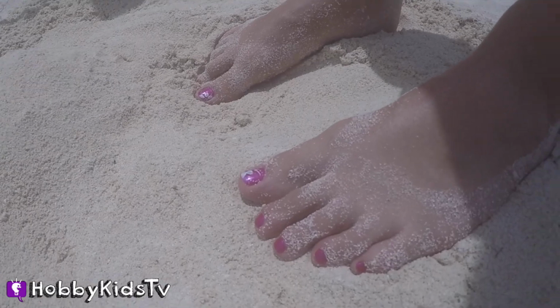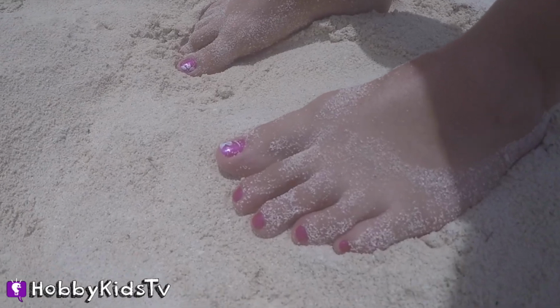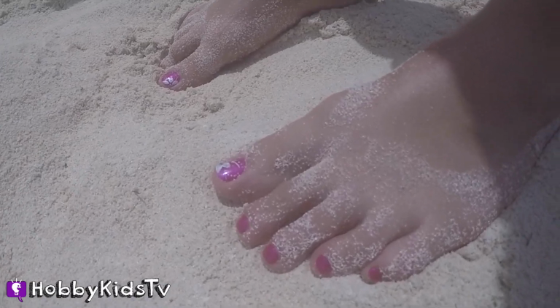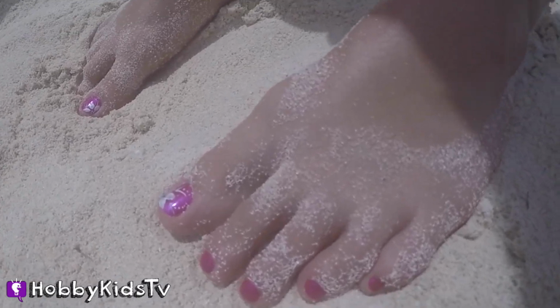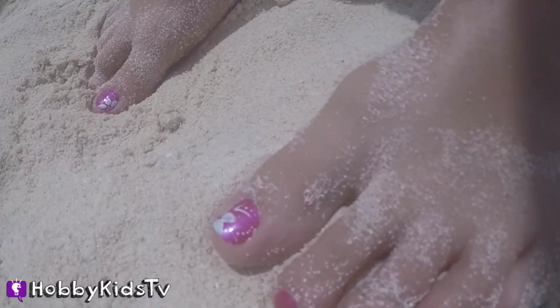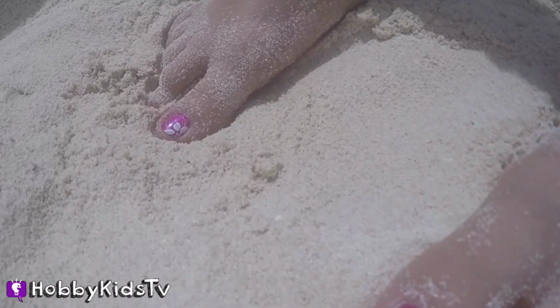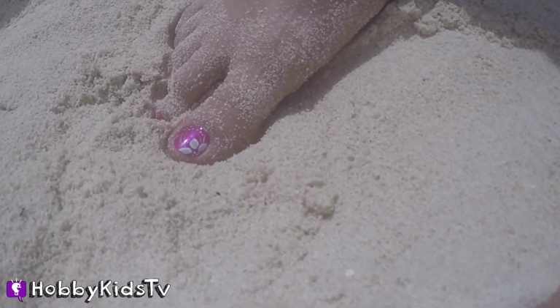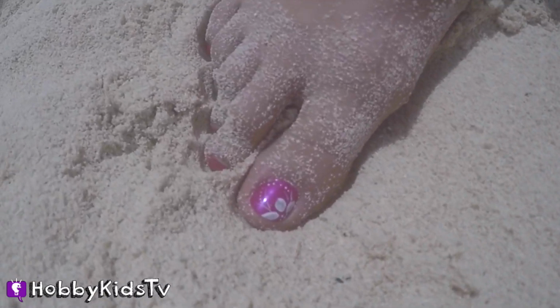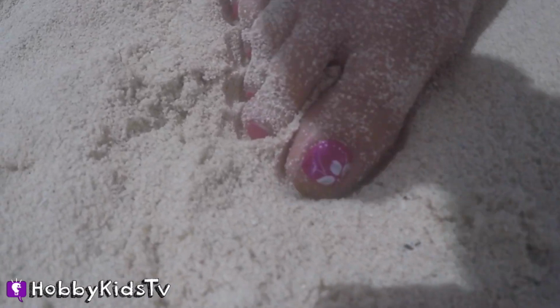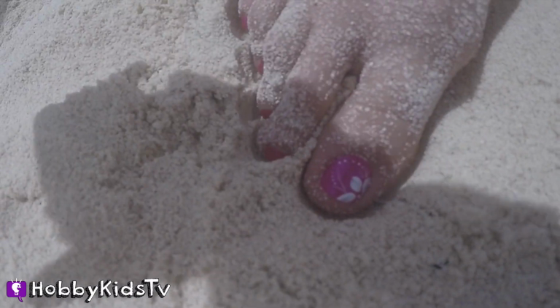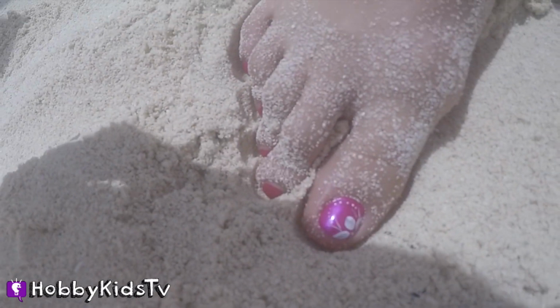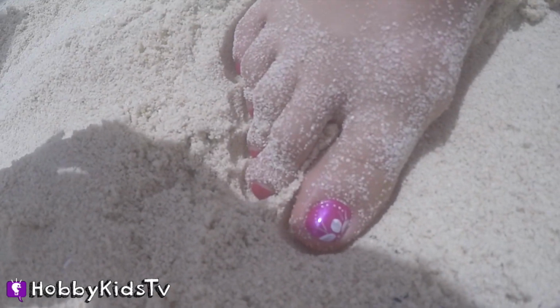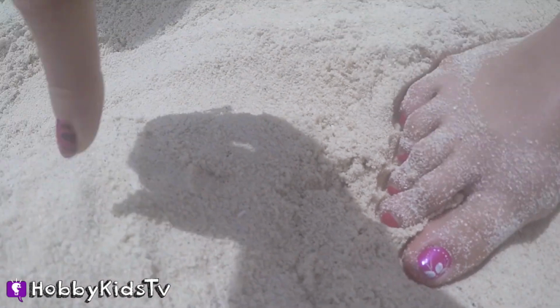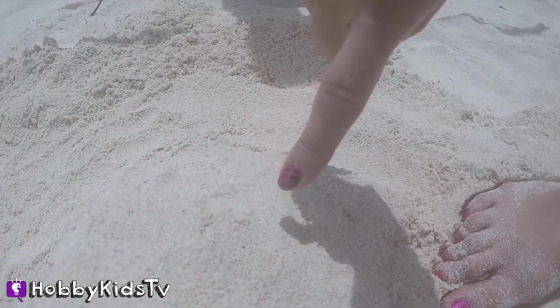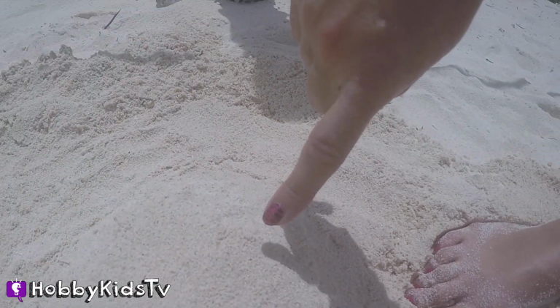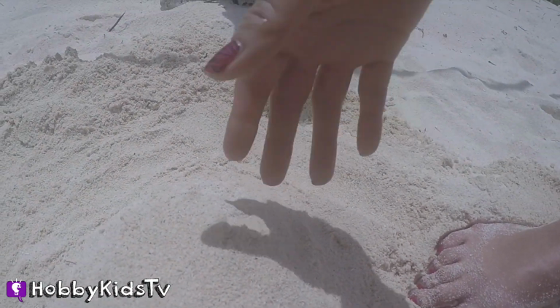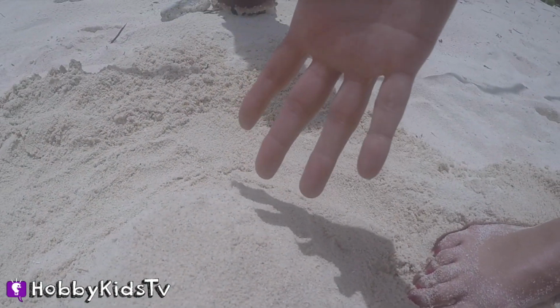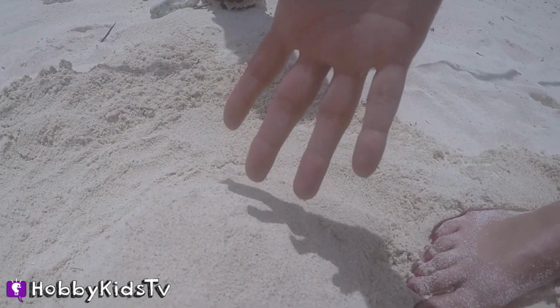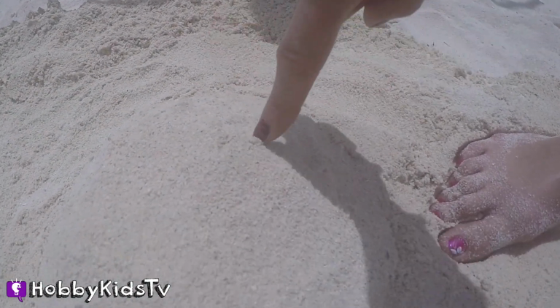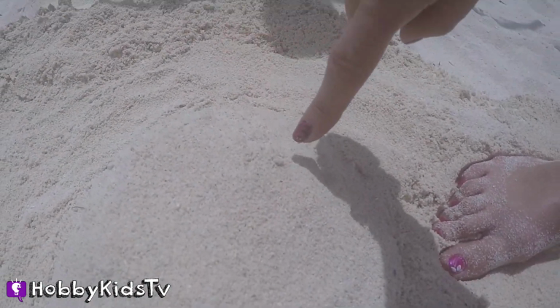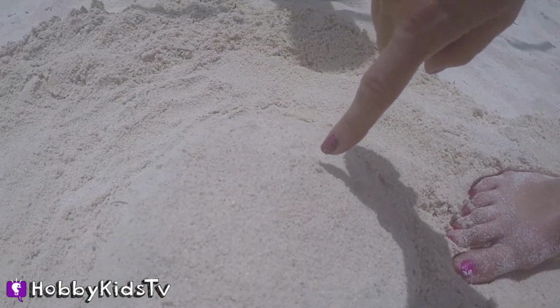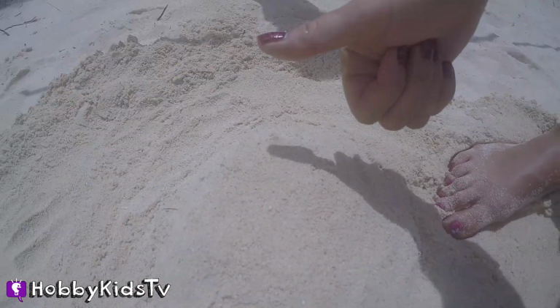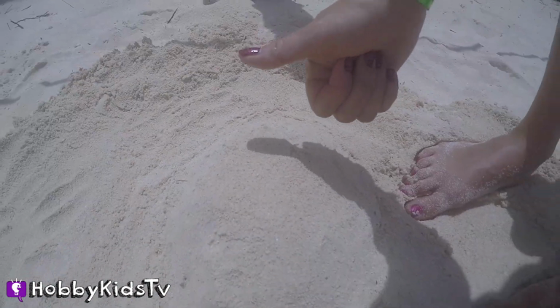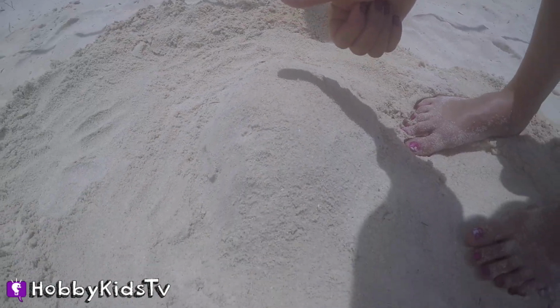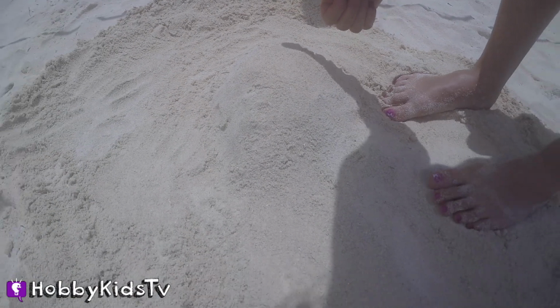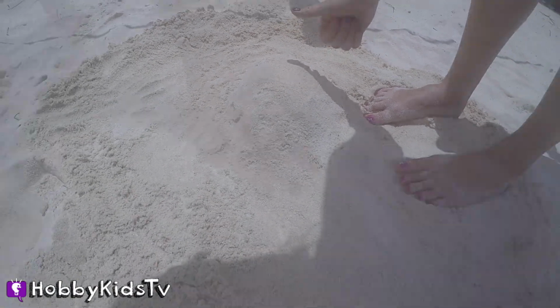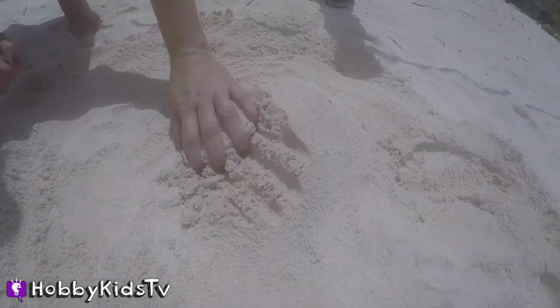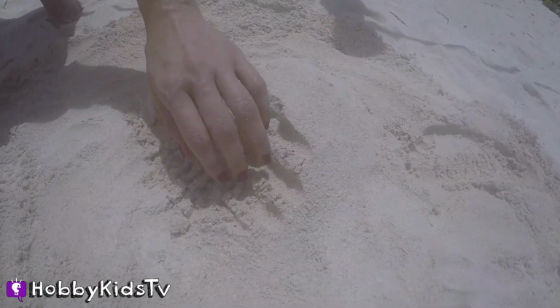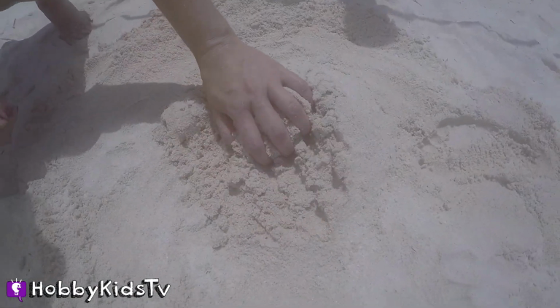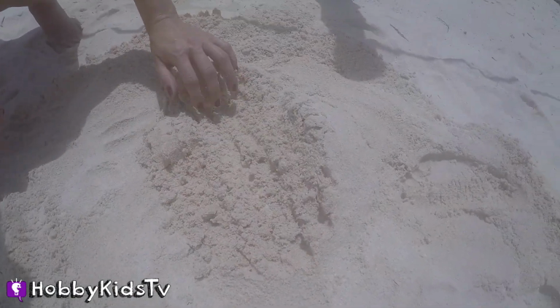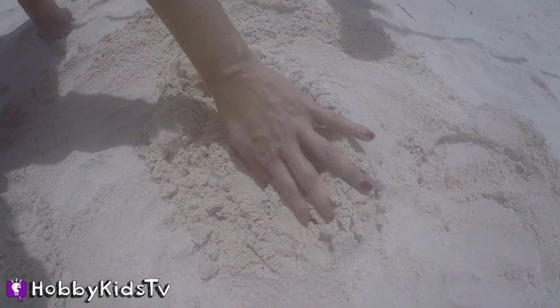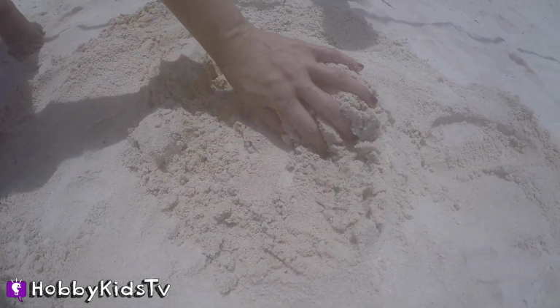Hey, I recognize those toes anywhere. It's Hobby Sis. Can you help me dig? I think you can. Awesome Hobby Sis, let's dig for those eggs.